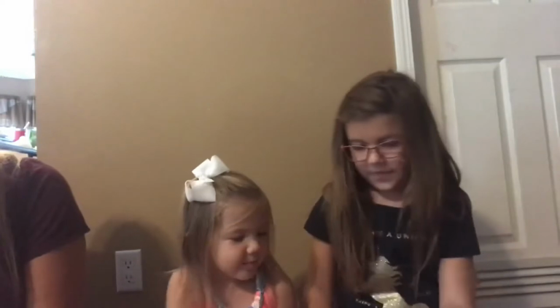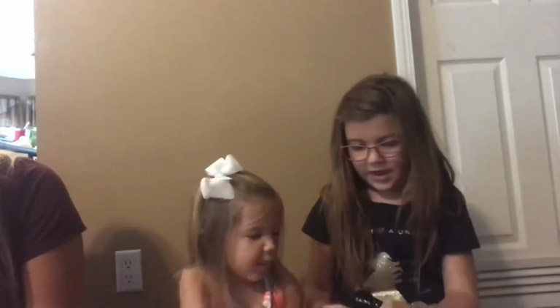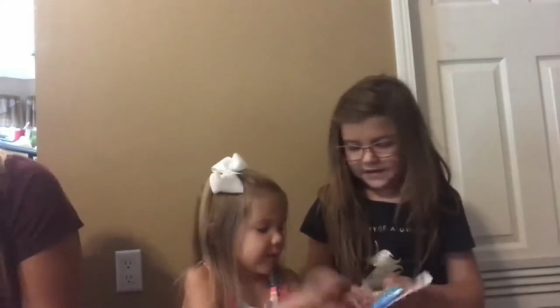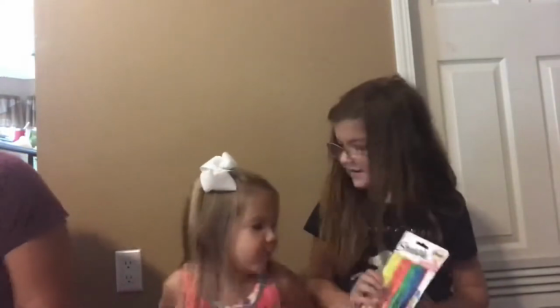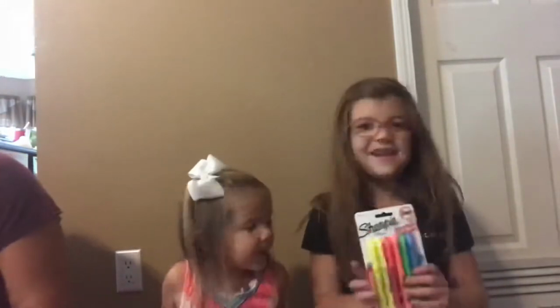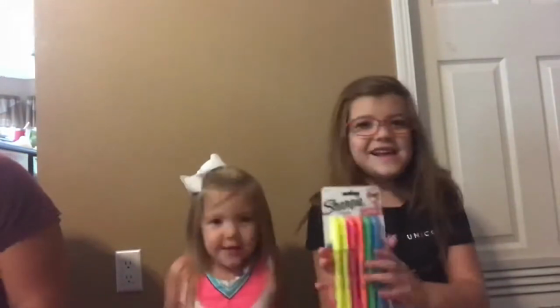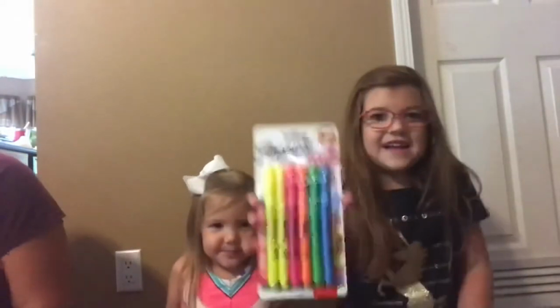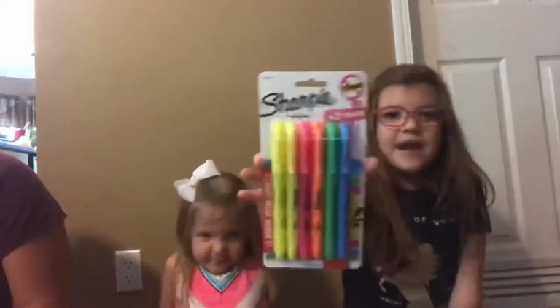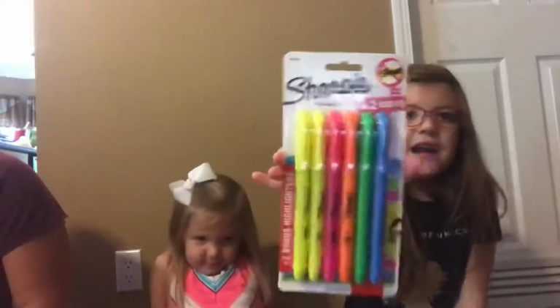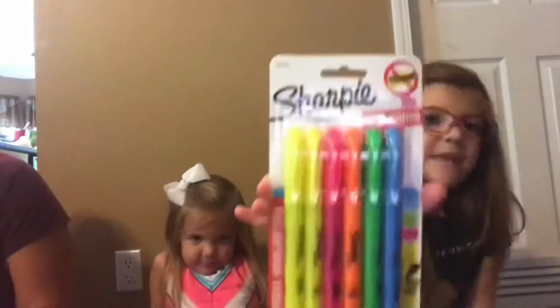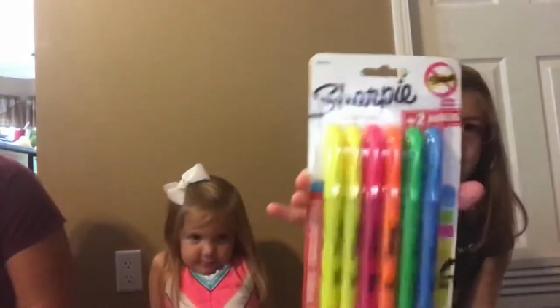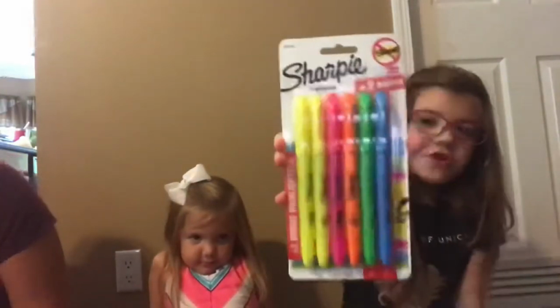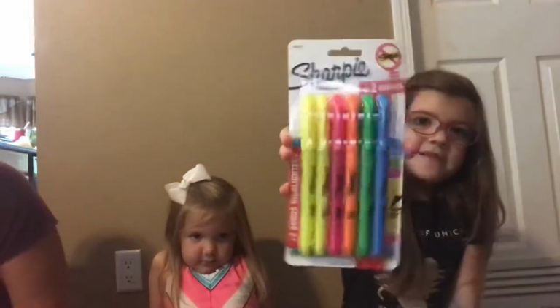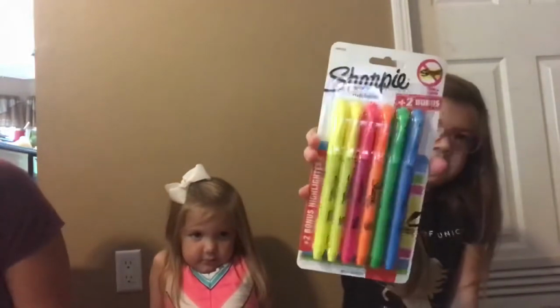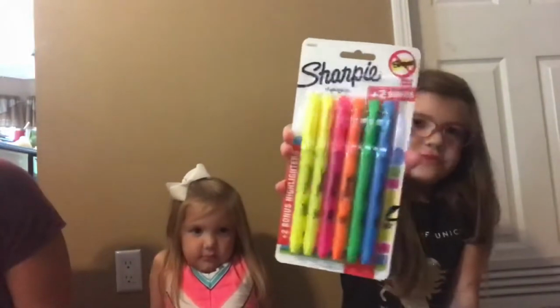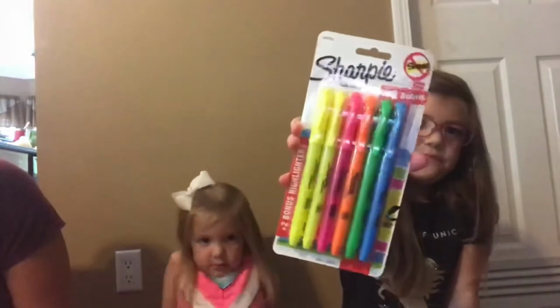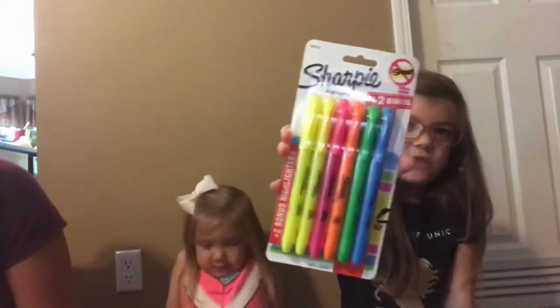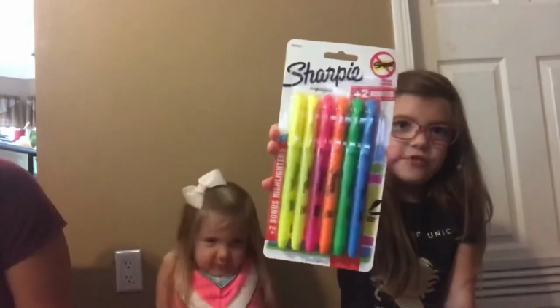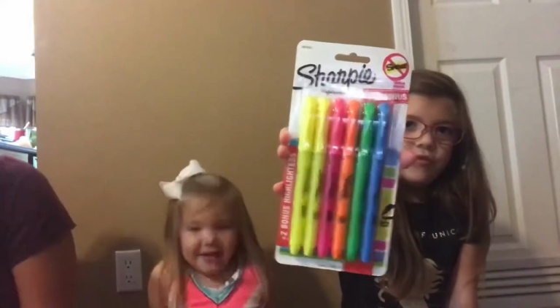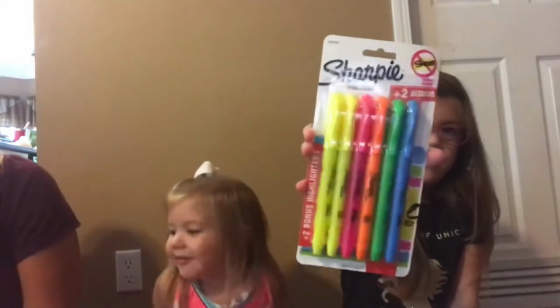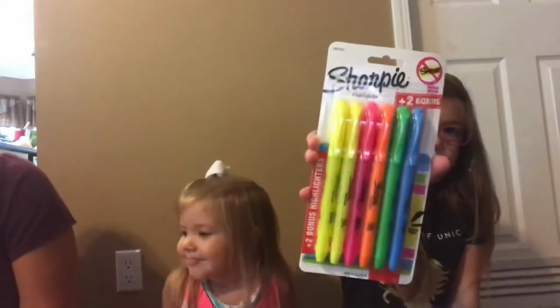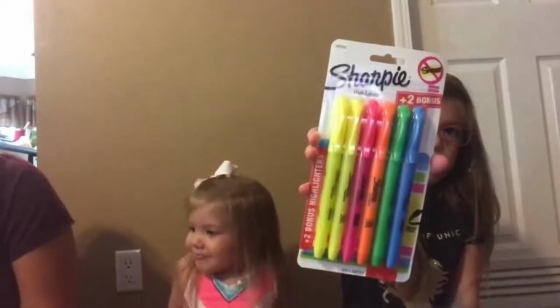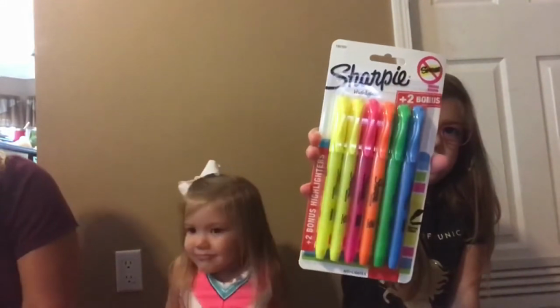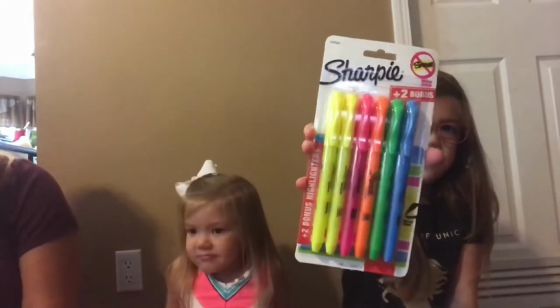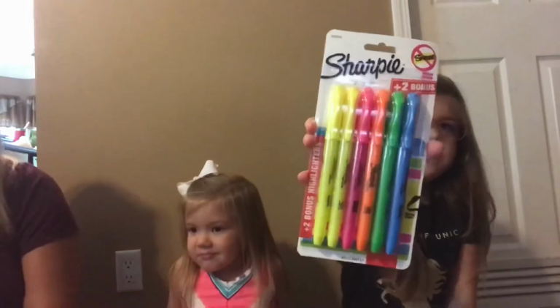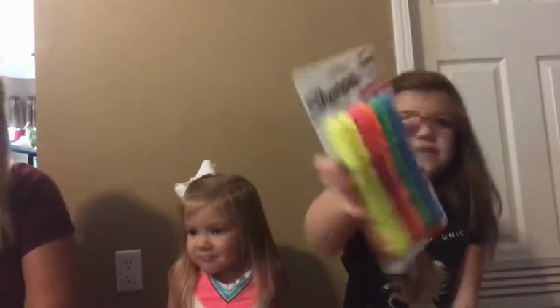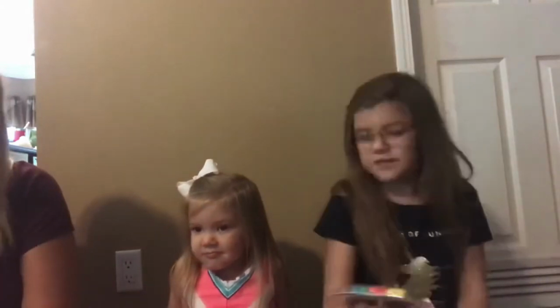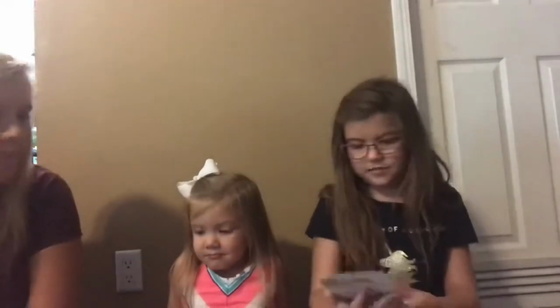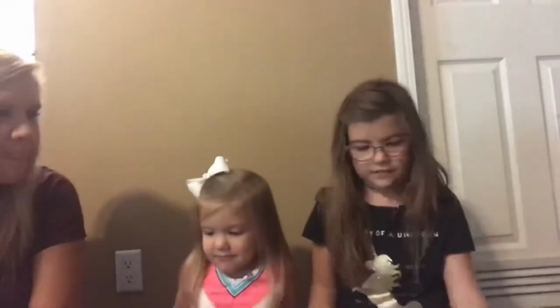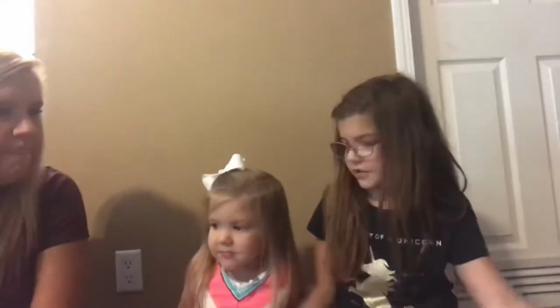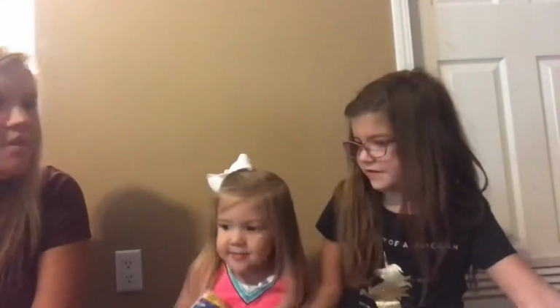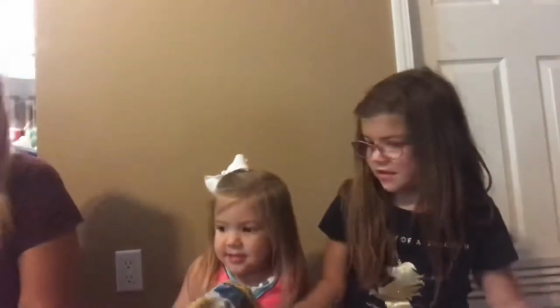And I got some highlighters and they're Sharpies — so that's really good. I got blue, green, pink, orange, and two yellows. They're pretty.